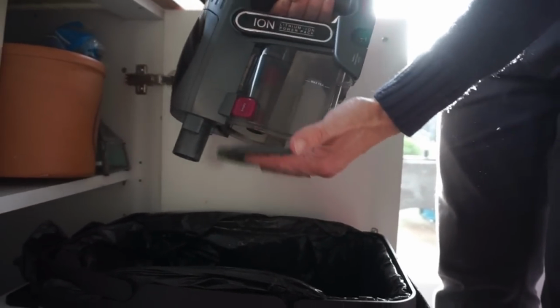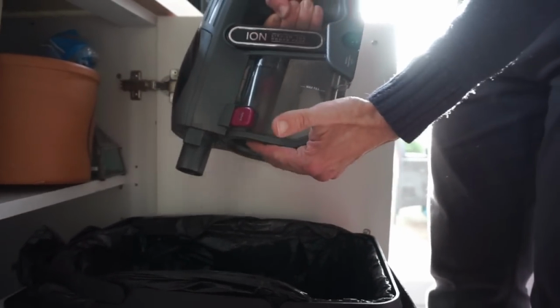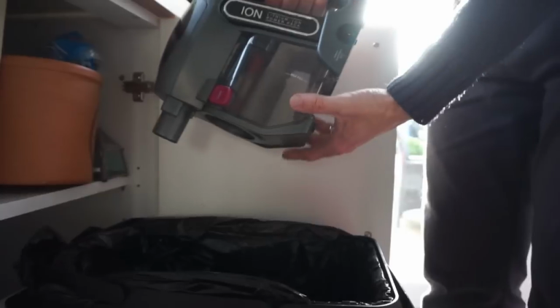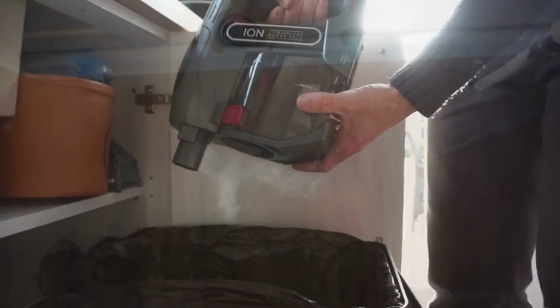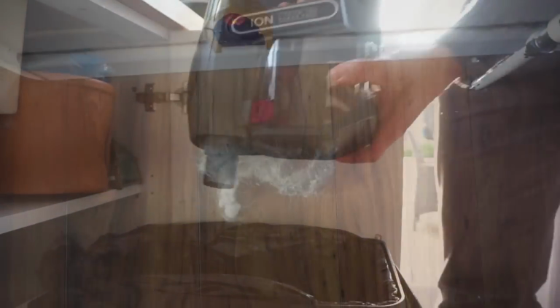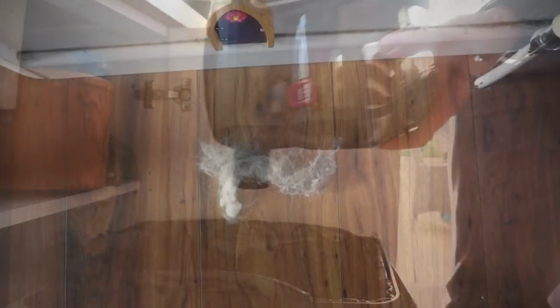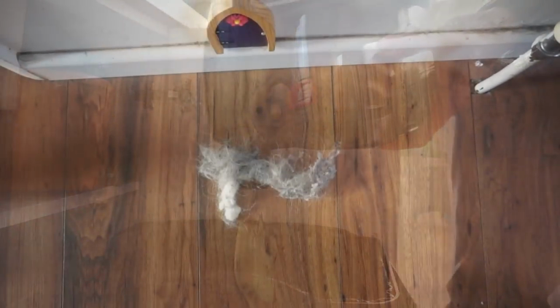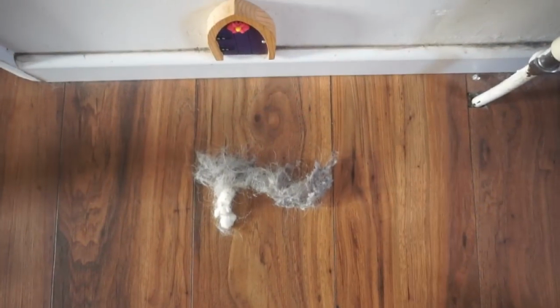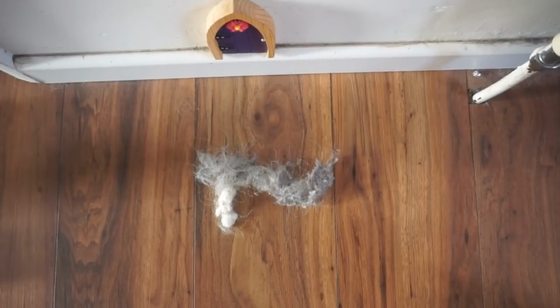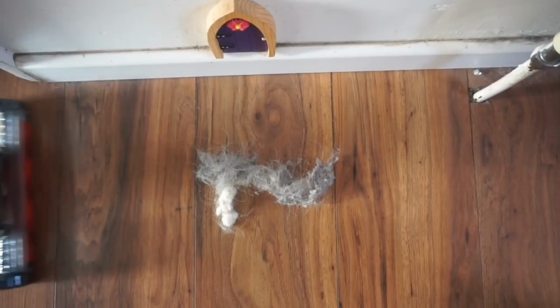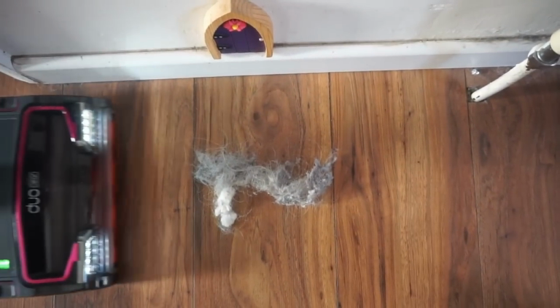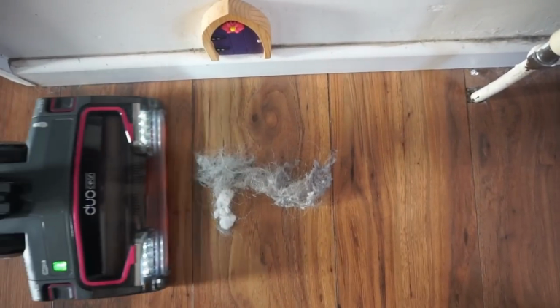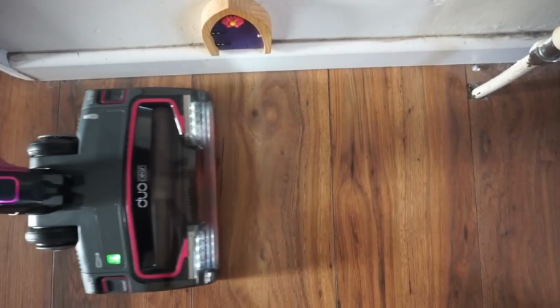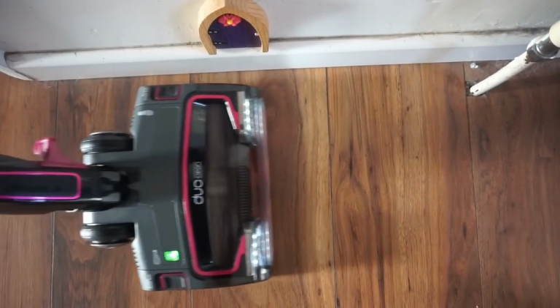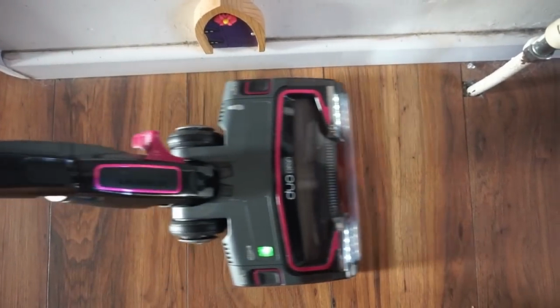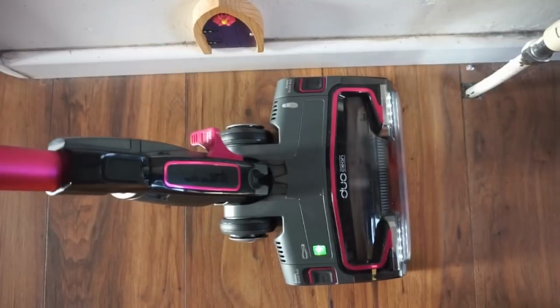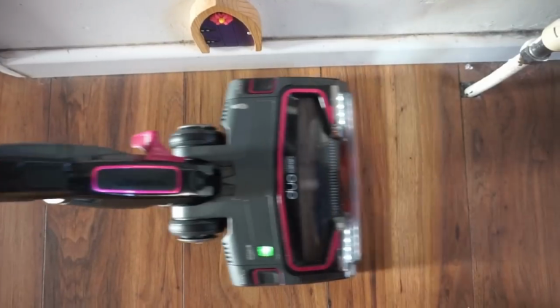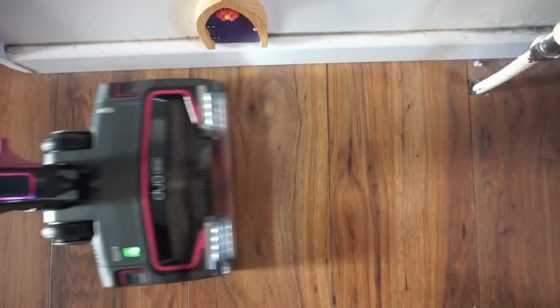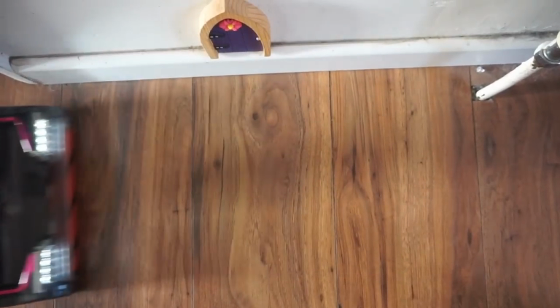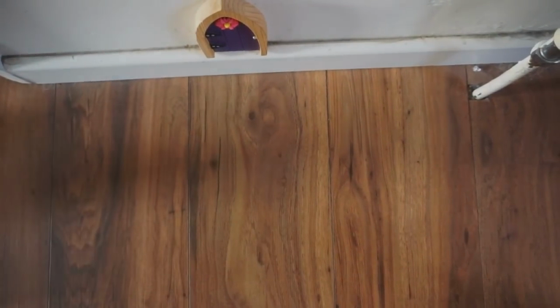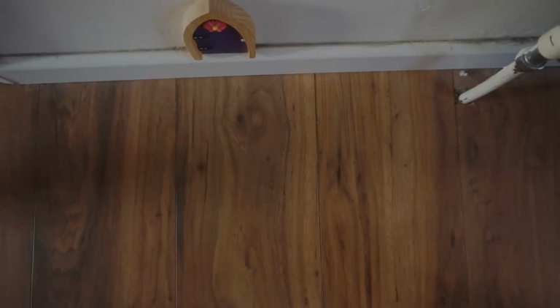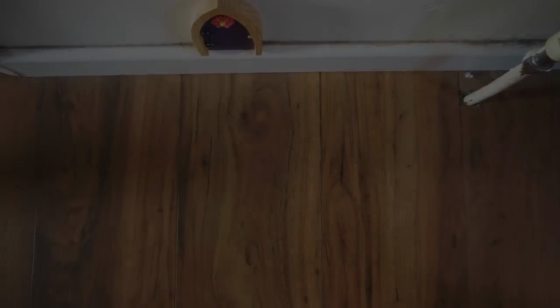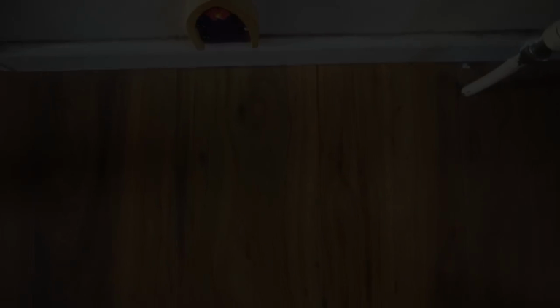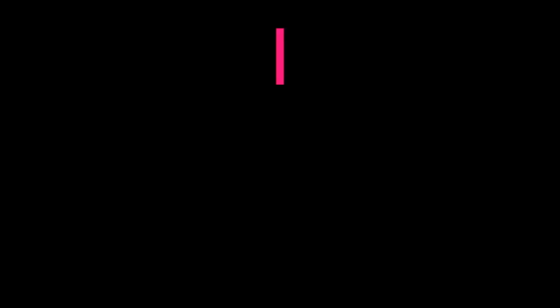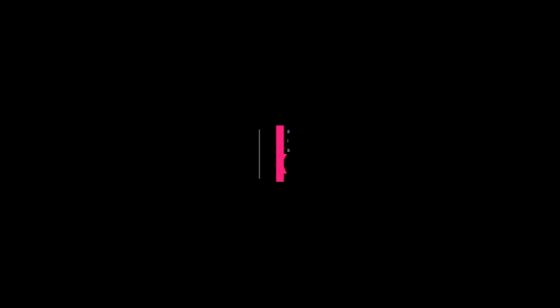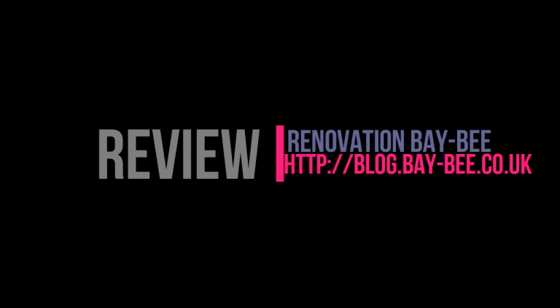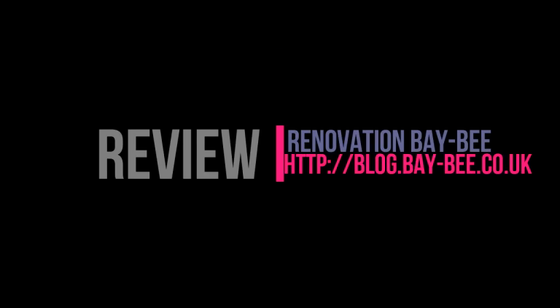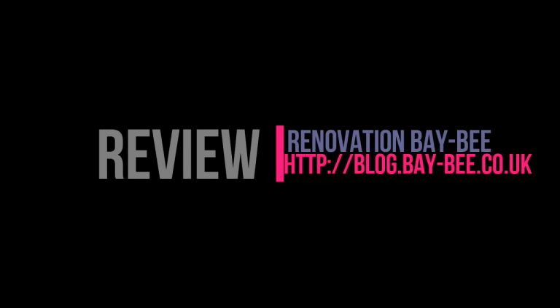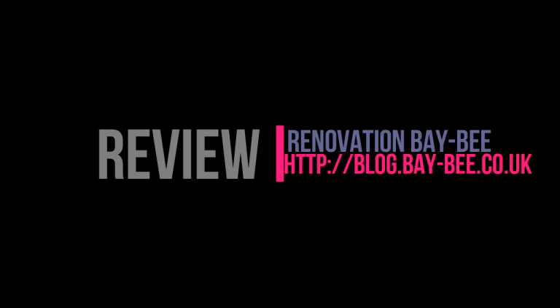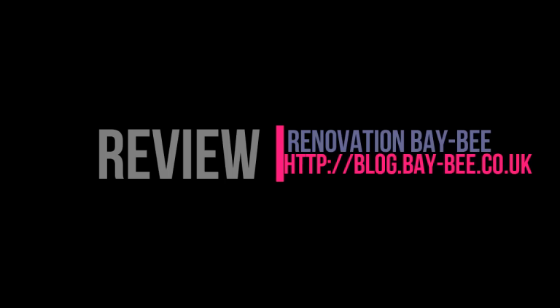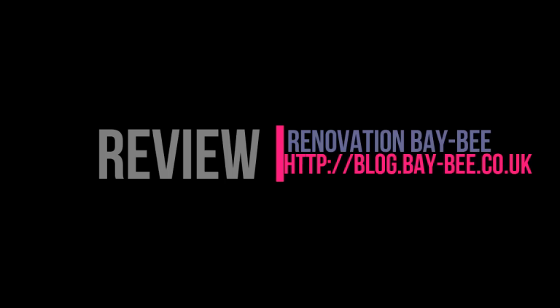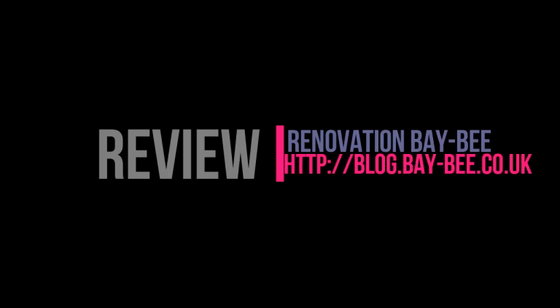However, I'm so pleased with my Shark hoover — that emptying issue is my only negative. I set this up so you can see how powerful it was — brilliant! I'm super pleased with it. I hope this has been helpful for you, and please subscribe to my channel.